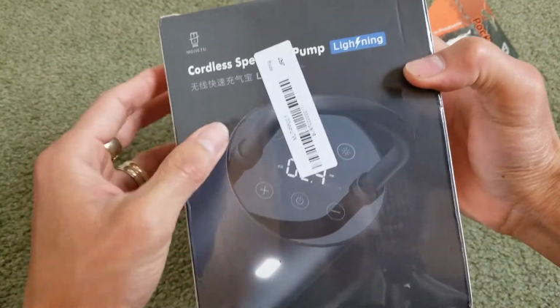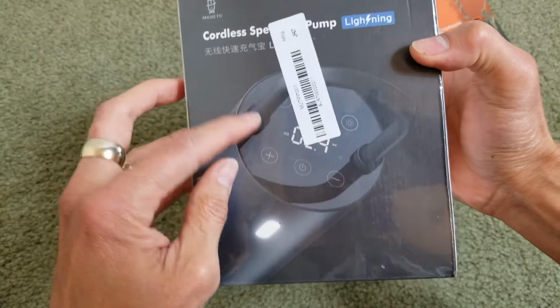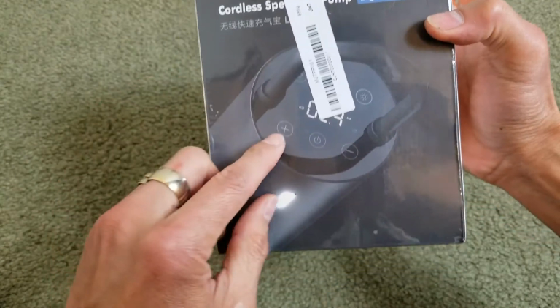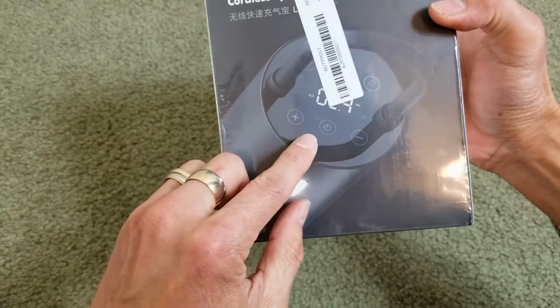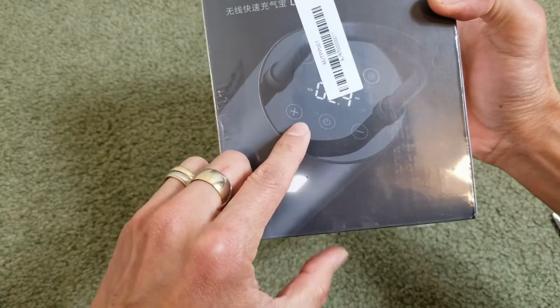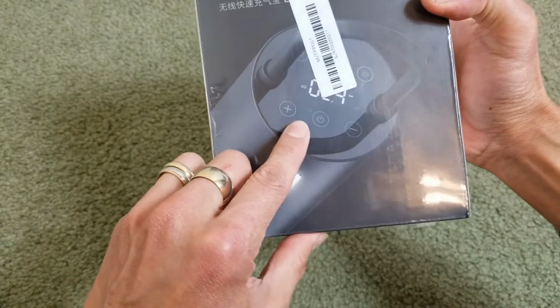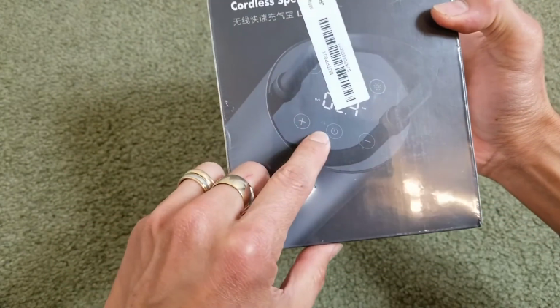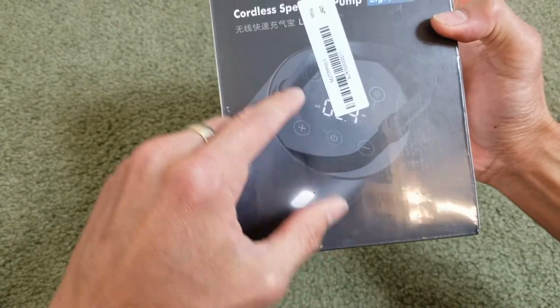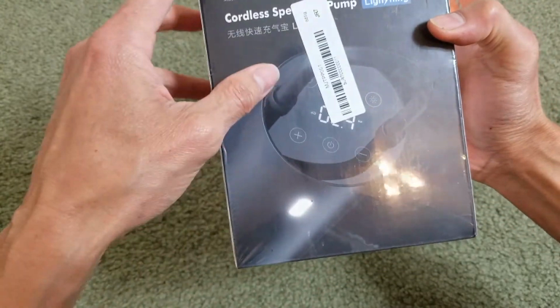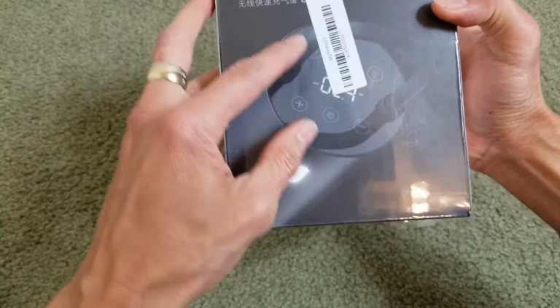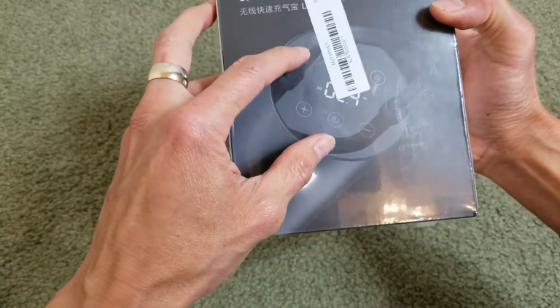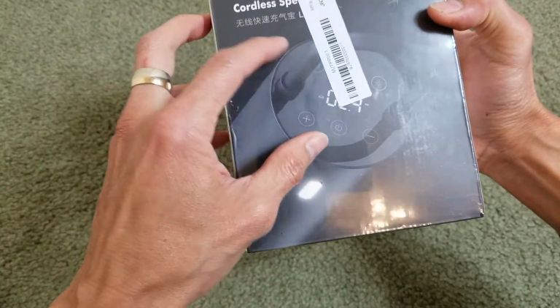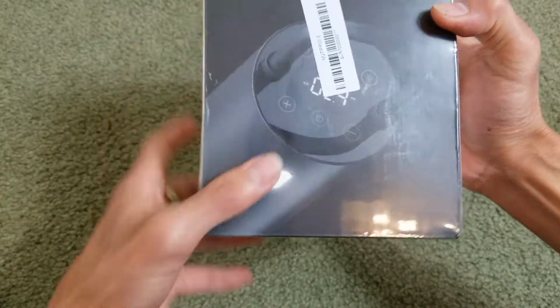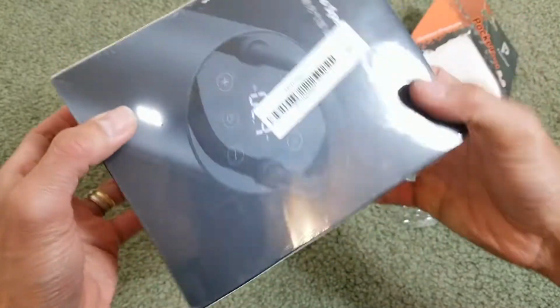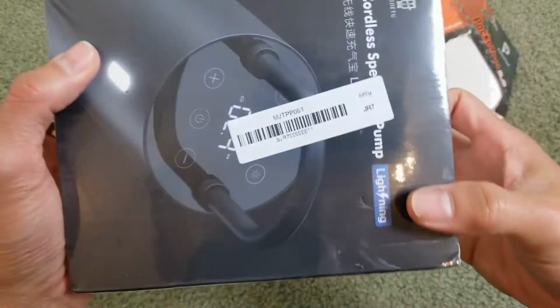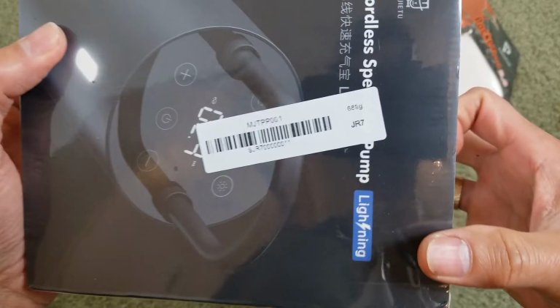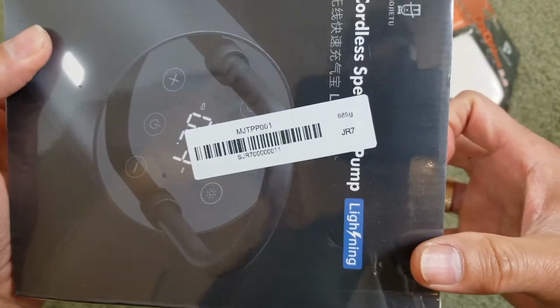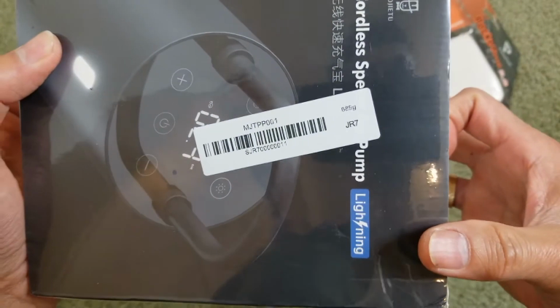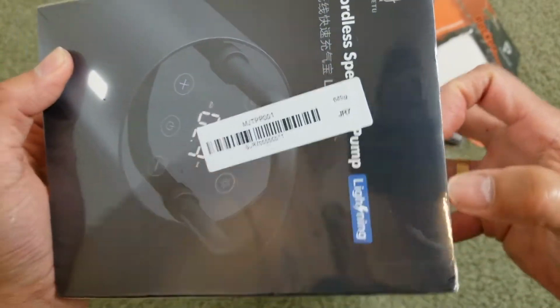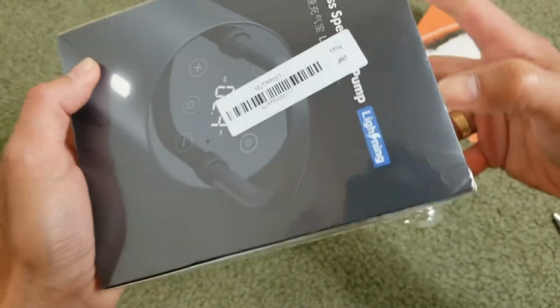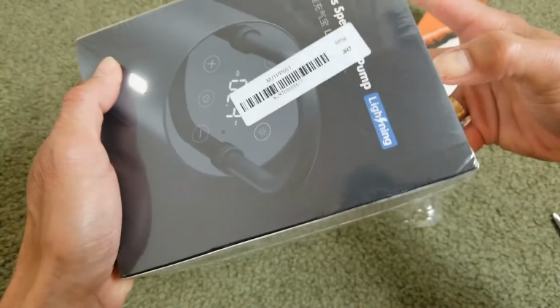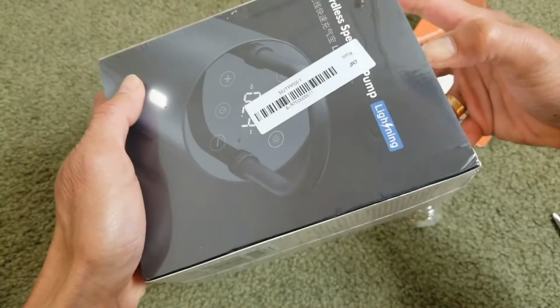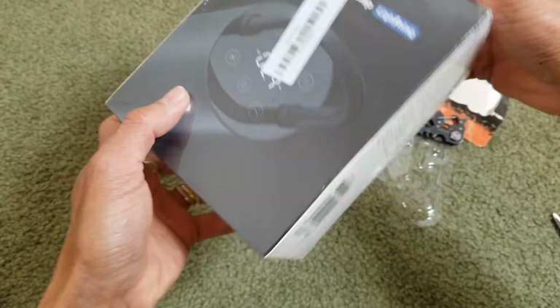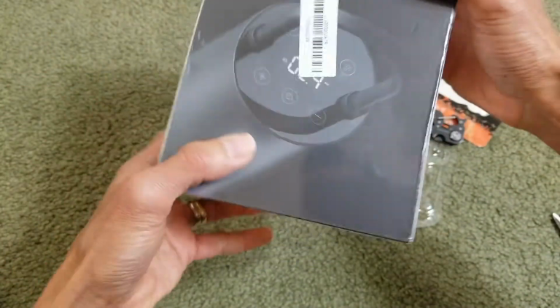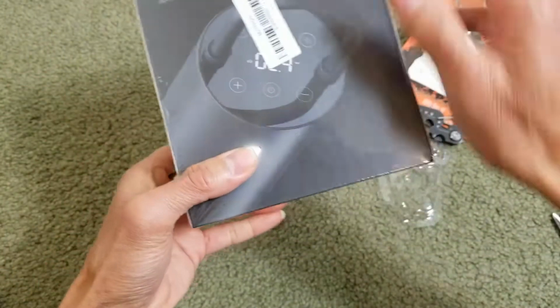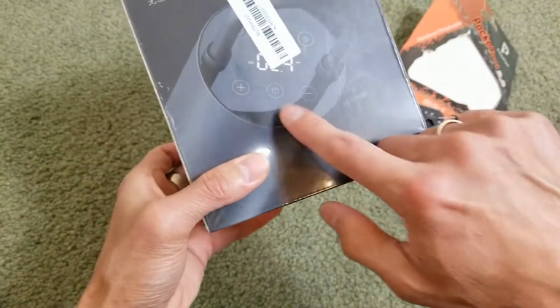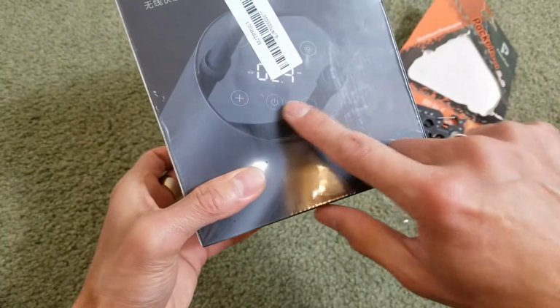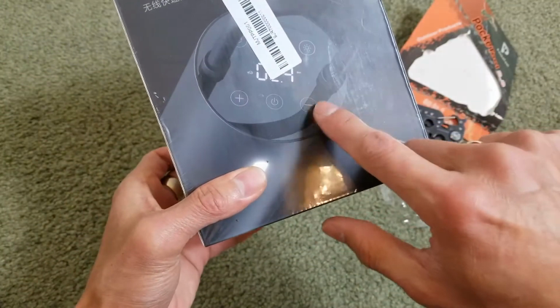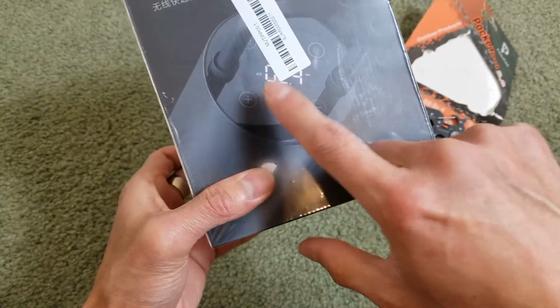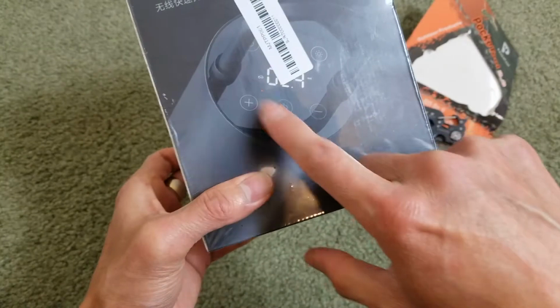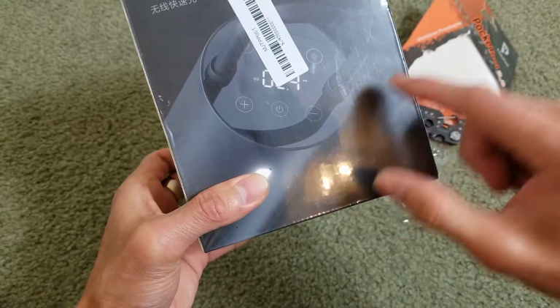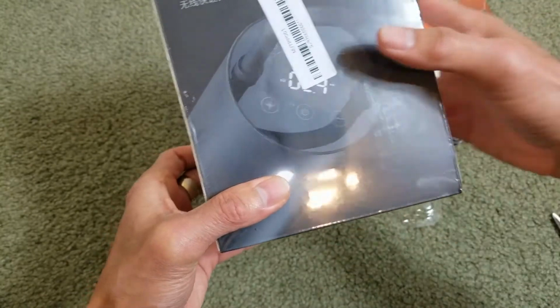It has a digital display right here. And everything is through touch sensitivity.